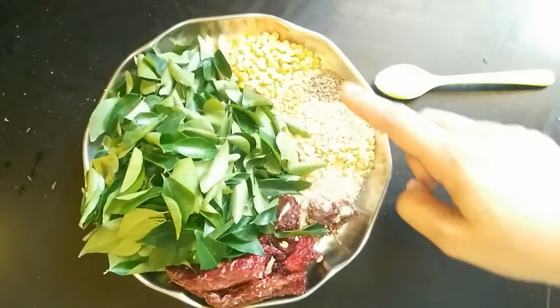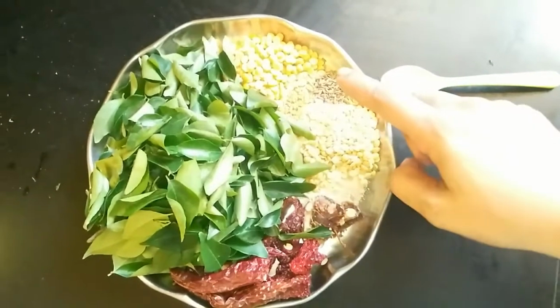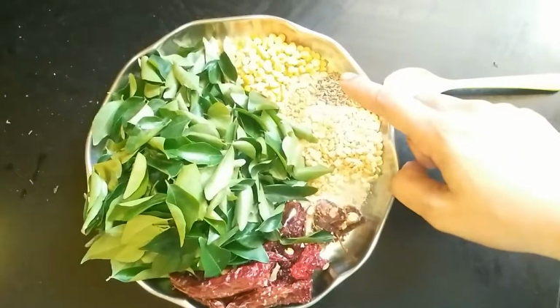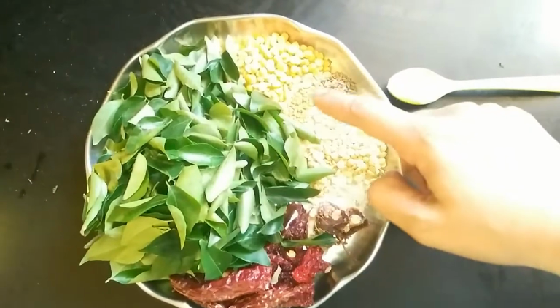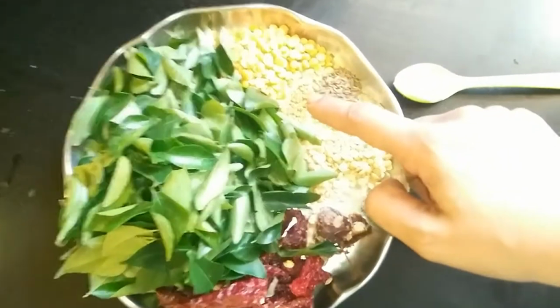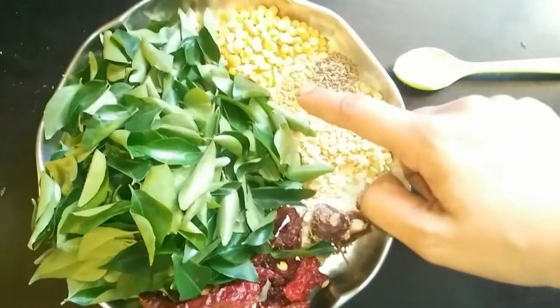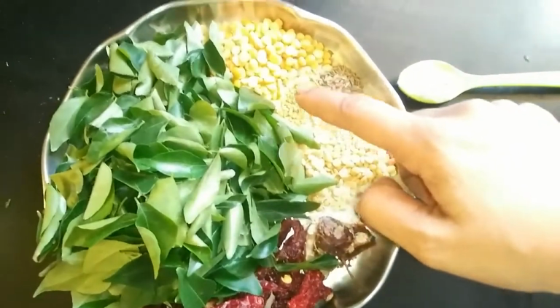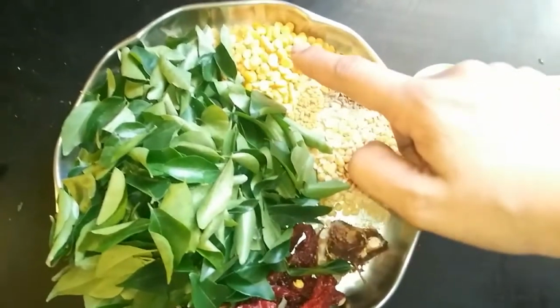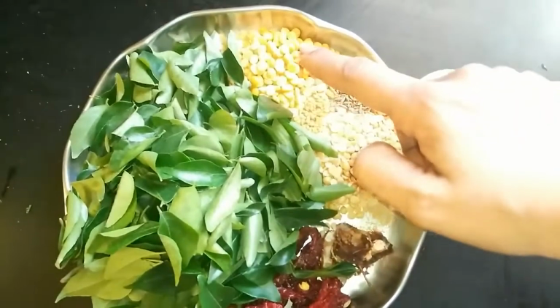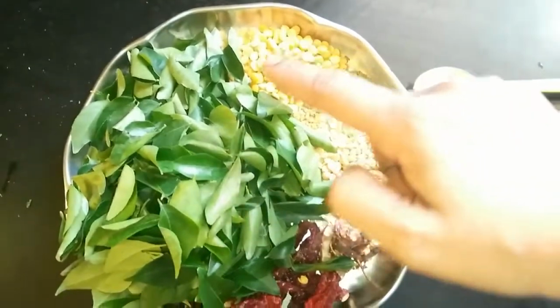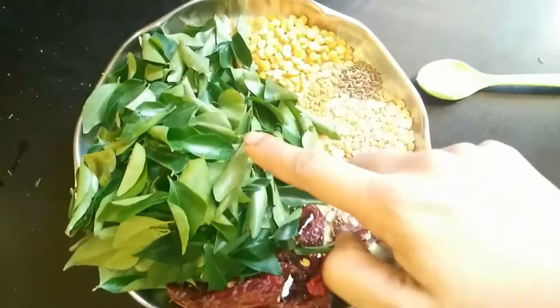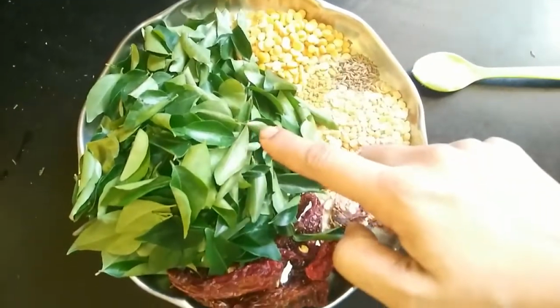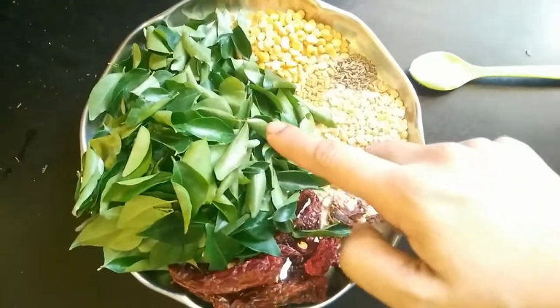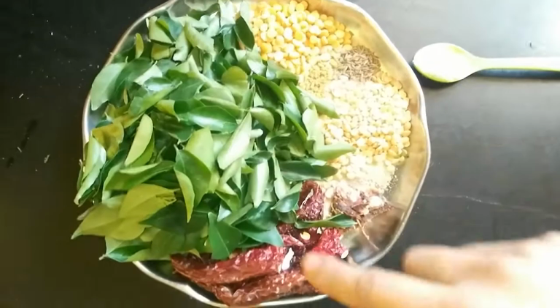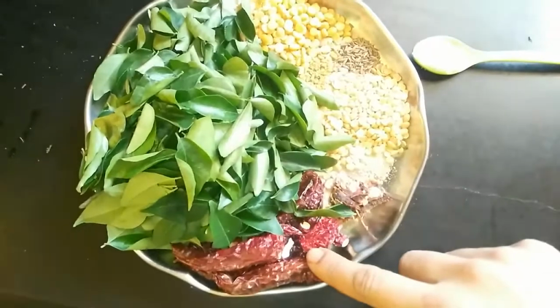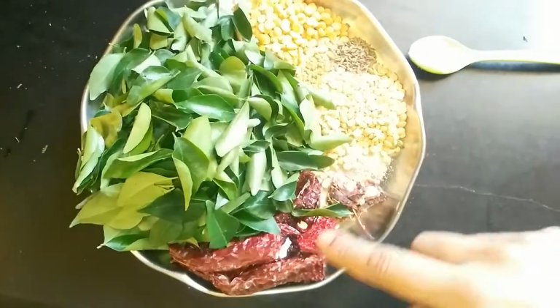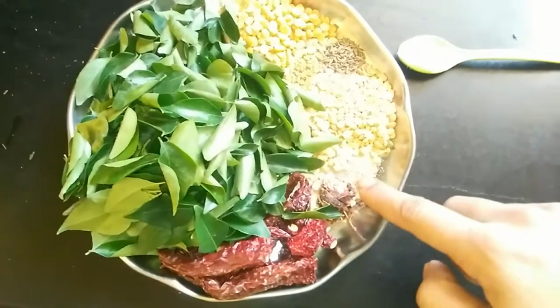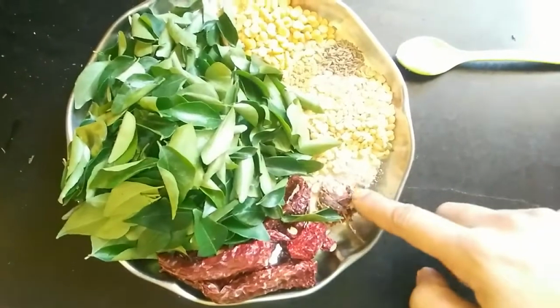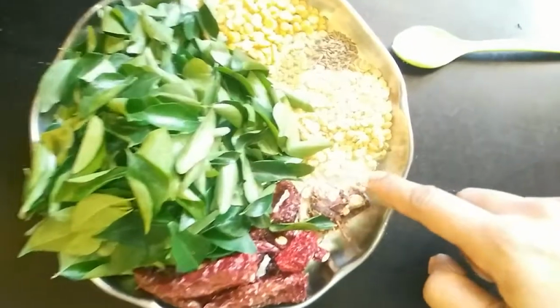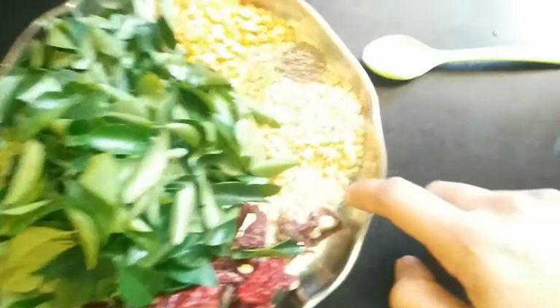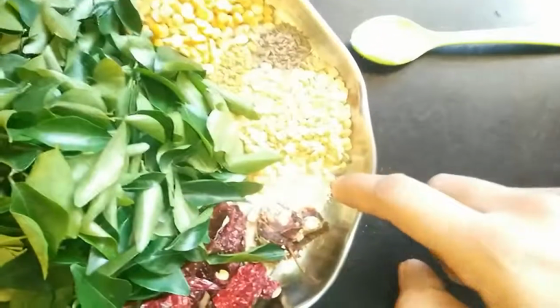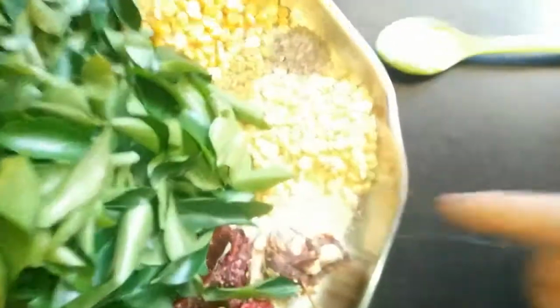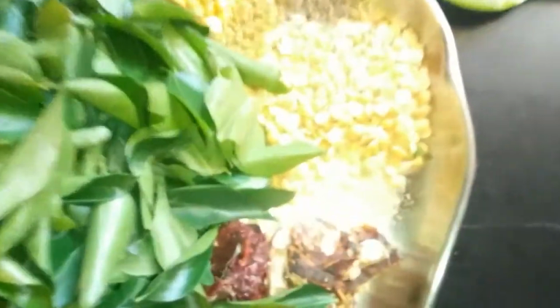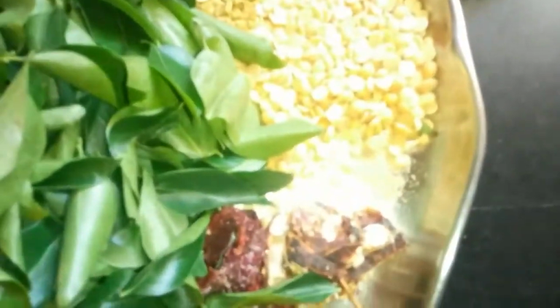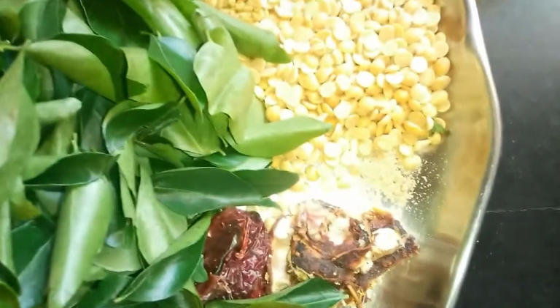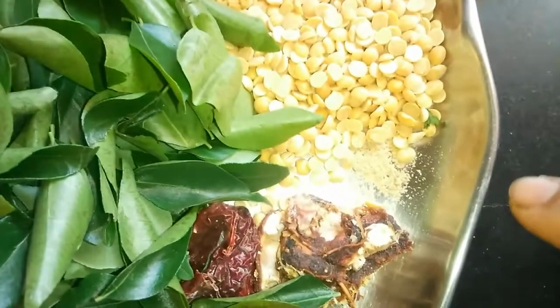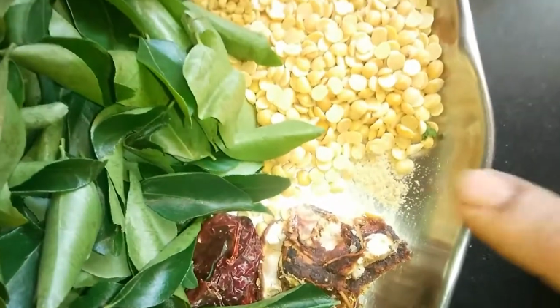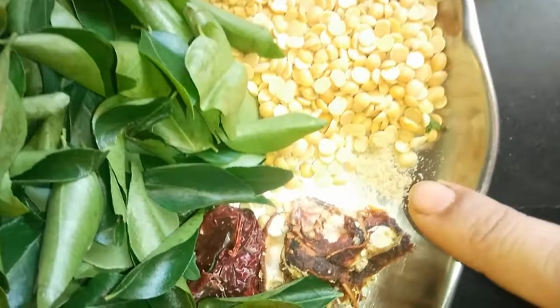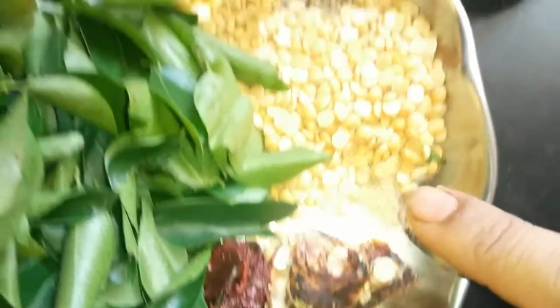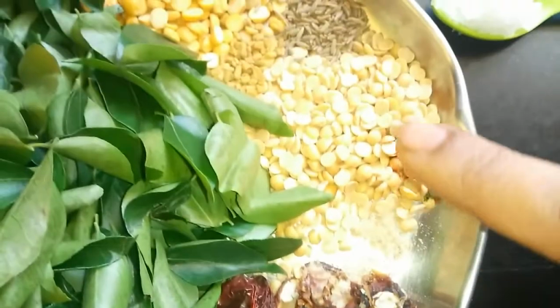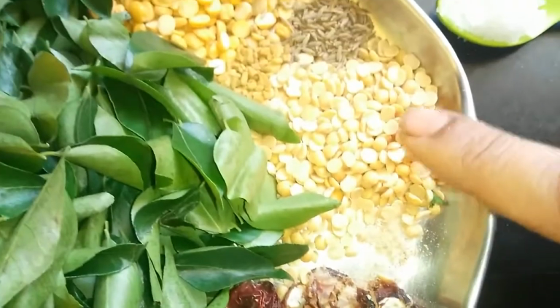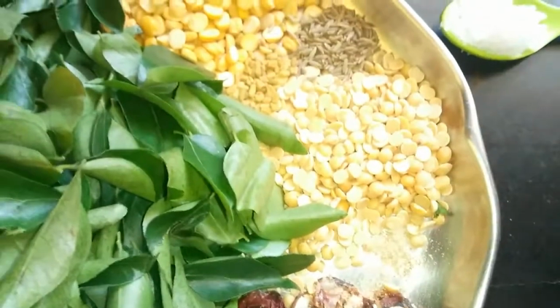you will need urad dal and chana dal both 2 tbsp, jeera and methi both 1.25 tsp, curry leaves, red chilli, tamarind, asafoetida a pinch, and then salt as per taste.